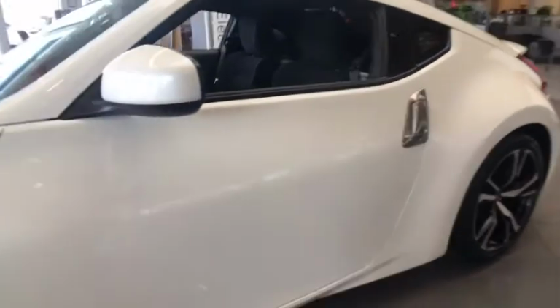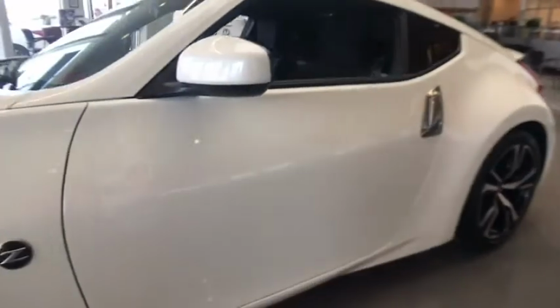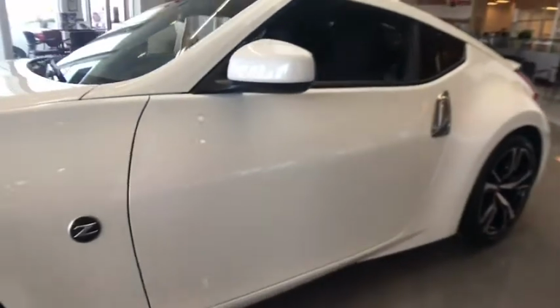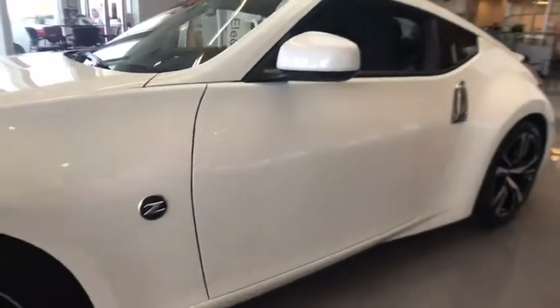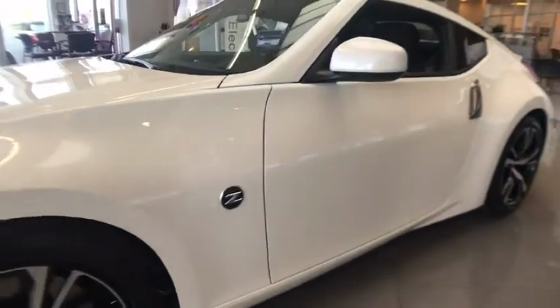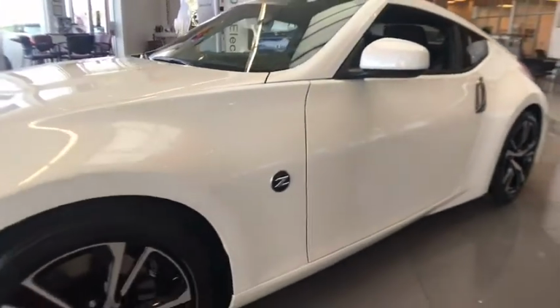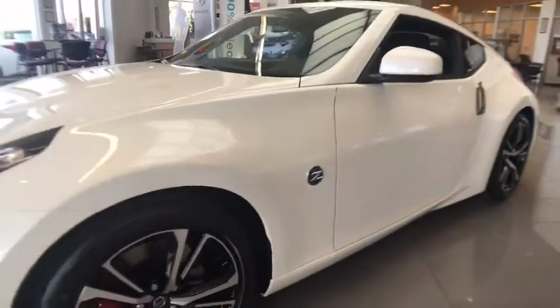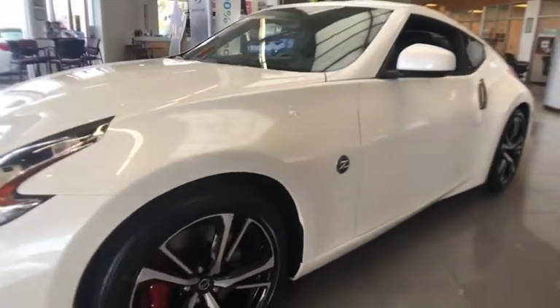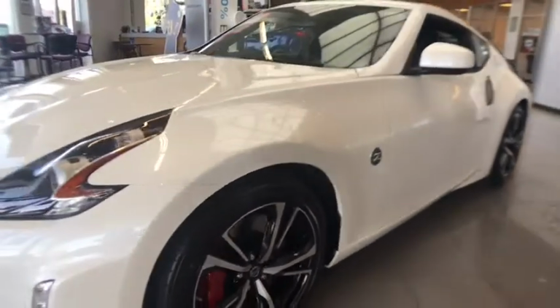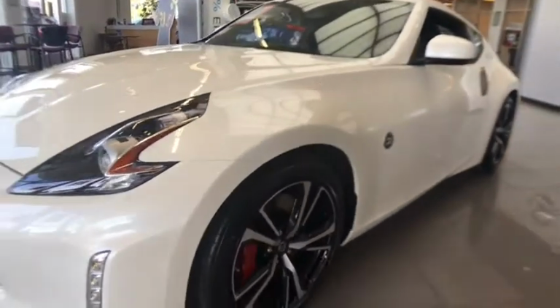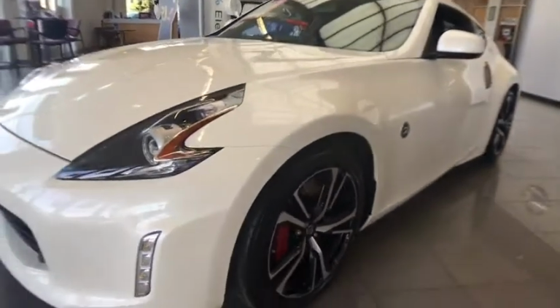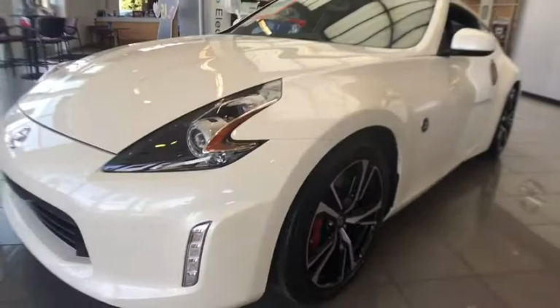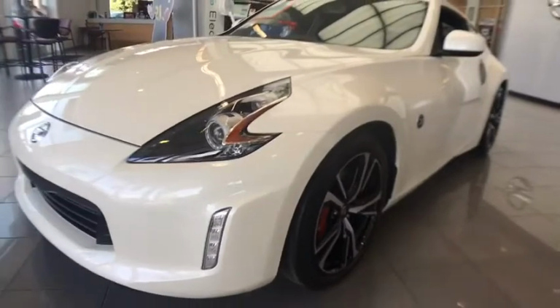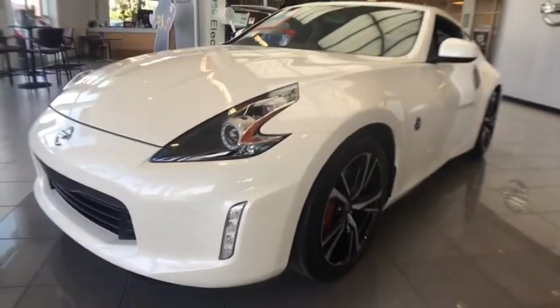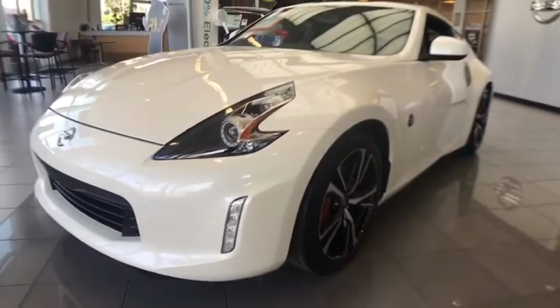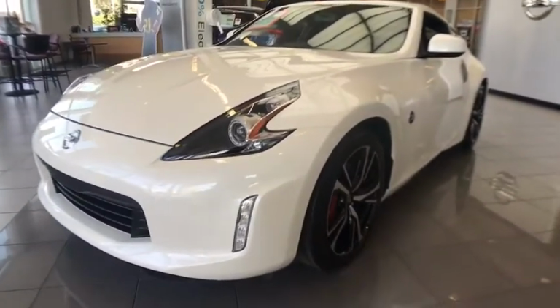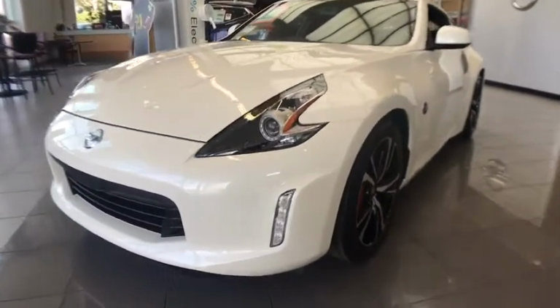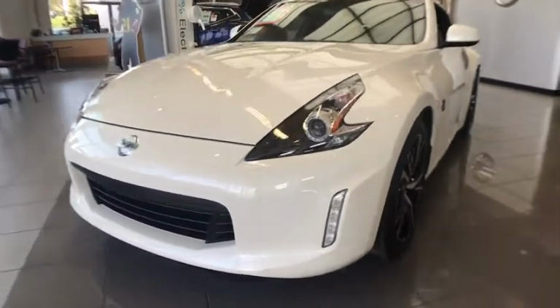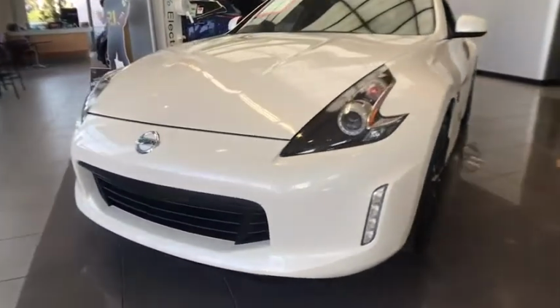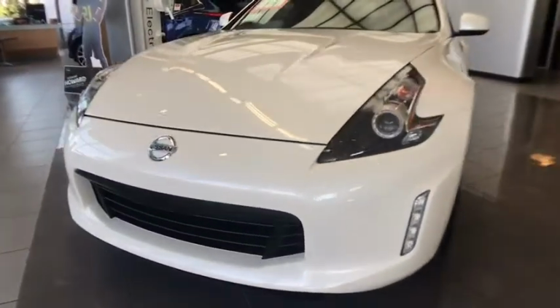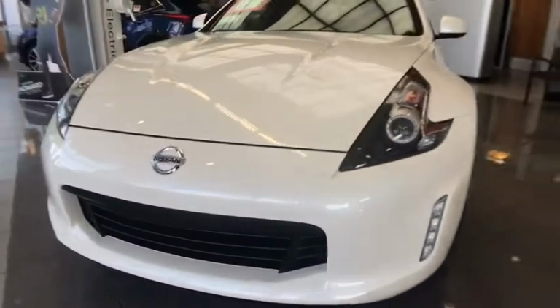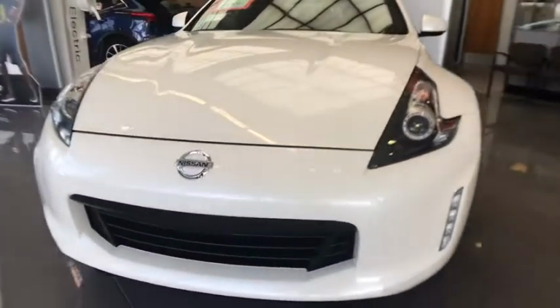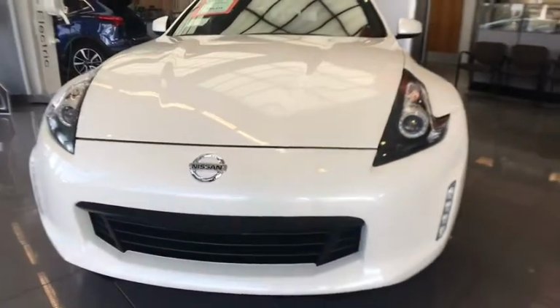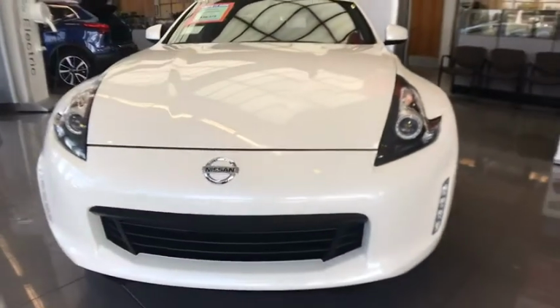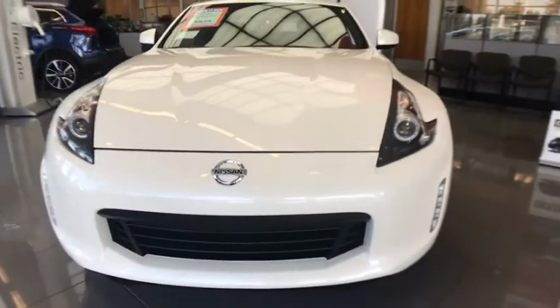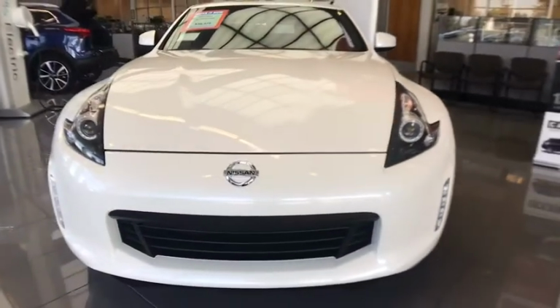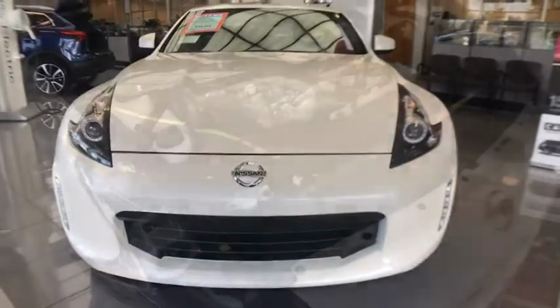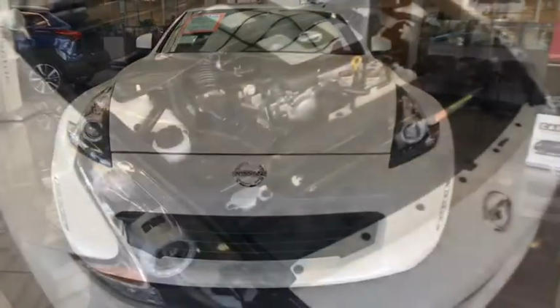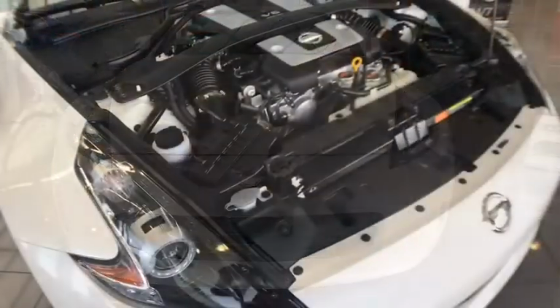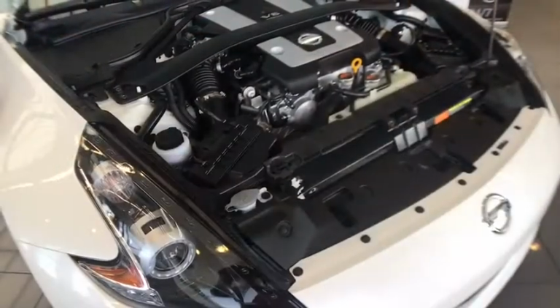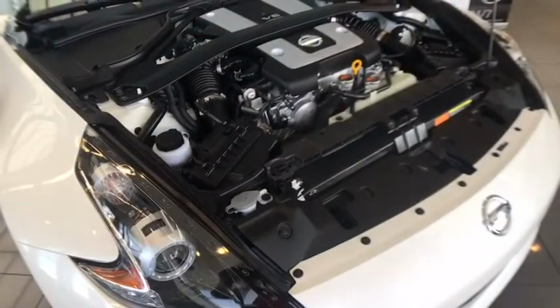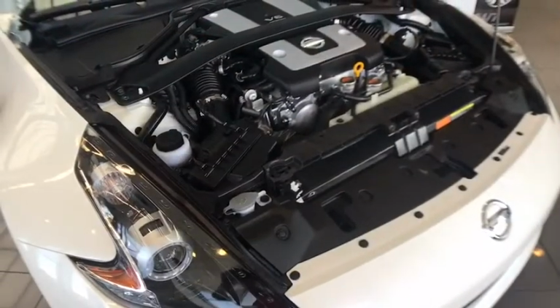AM FM stereo radio, rear defrost, MP3 player, trip computer, bucket seats, passenger airbags. Wouldn't you look great in this vehicle? Stop in today and see for yourself.